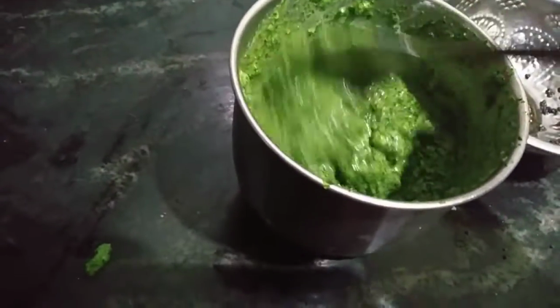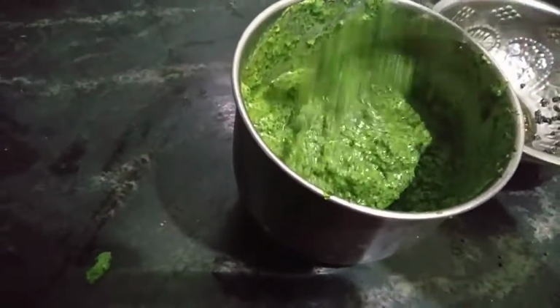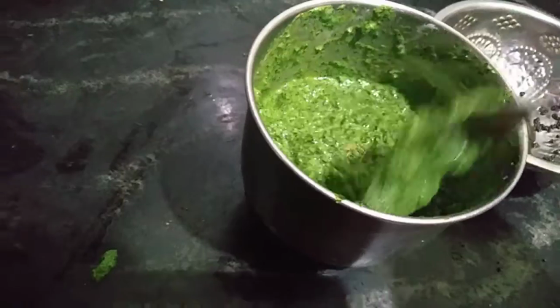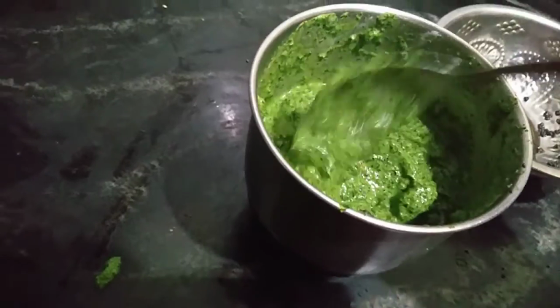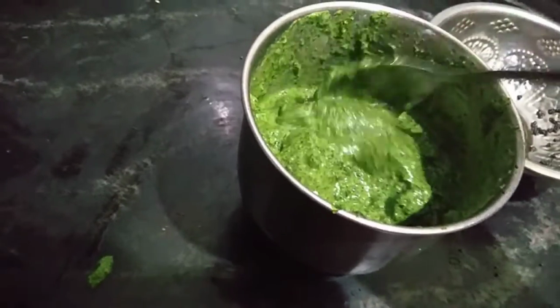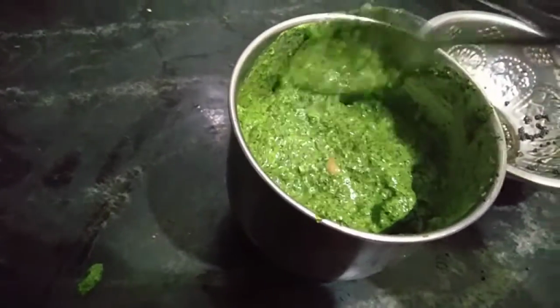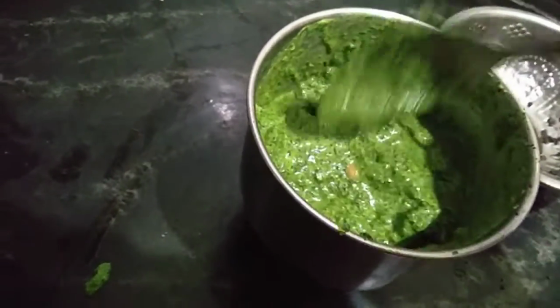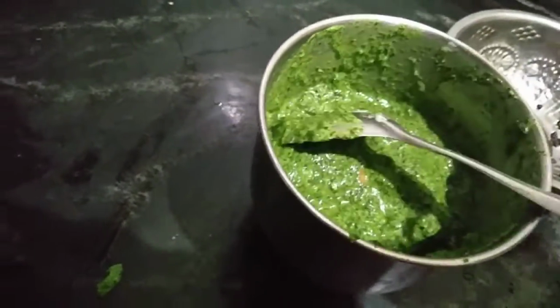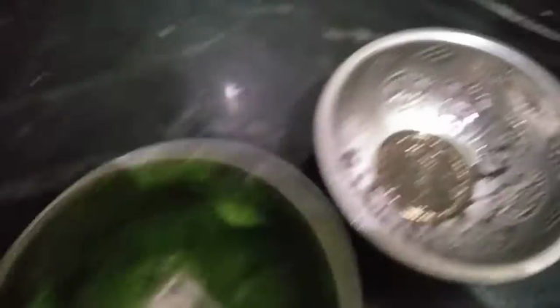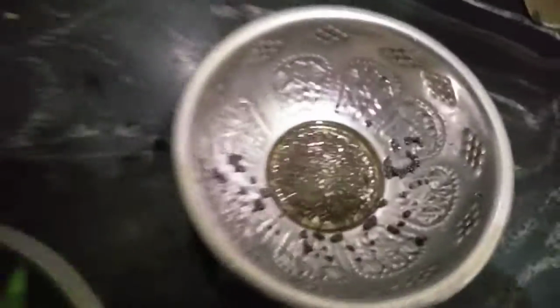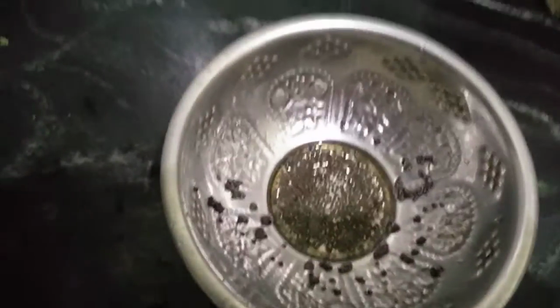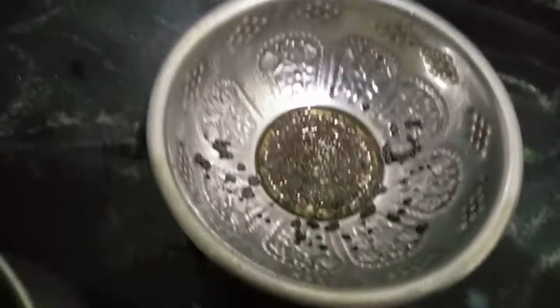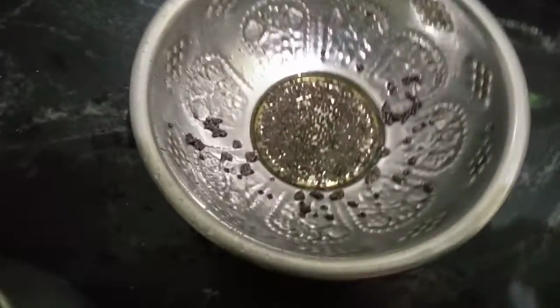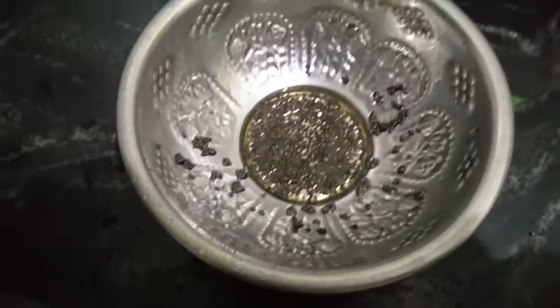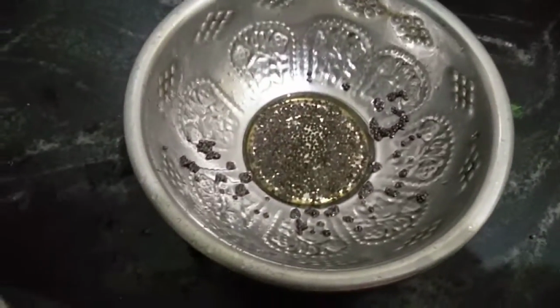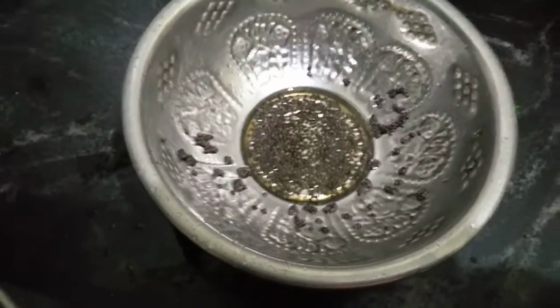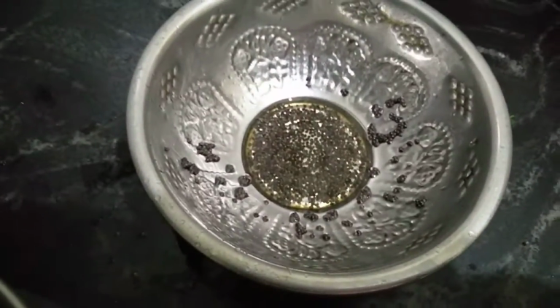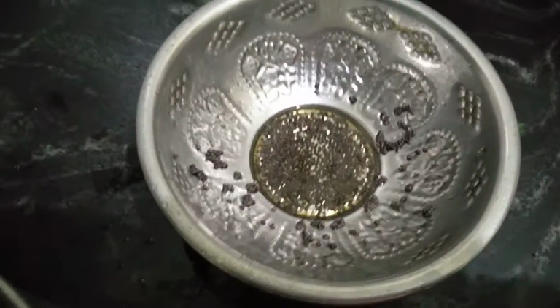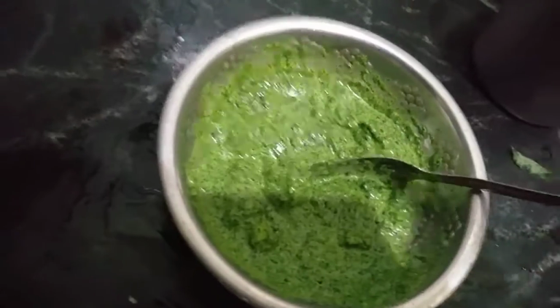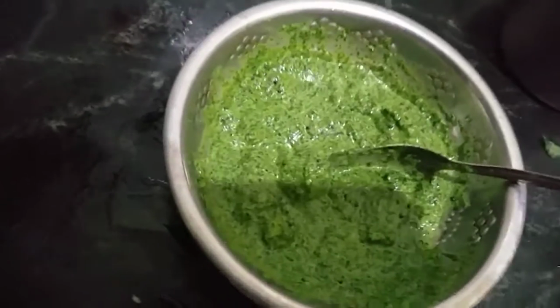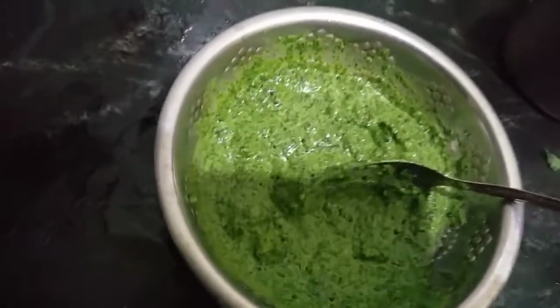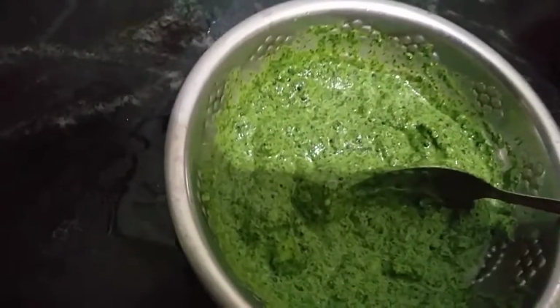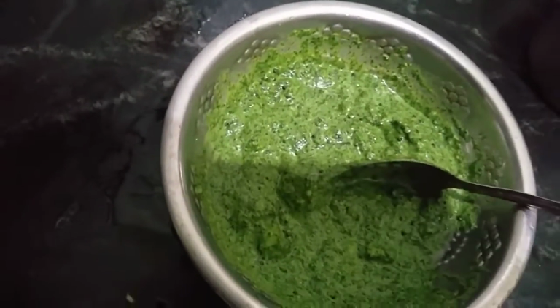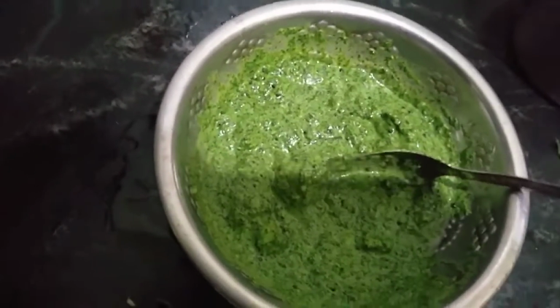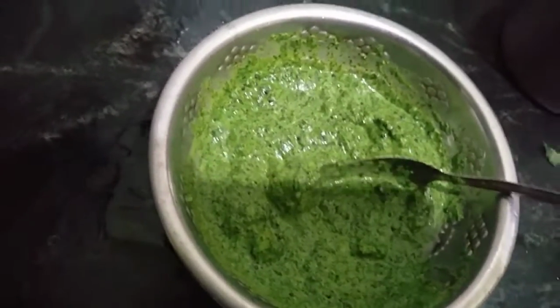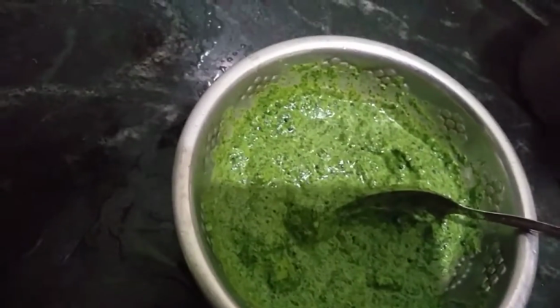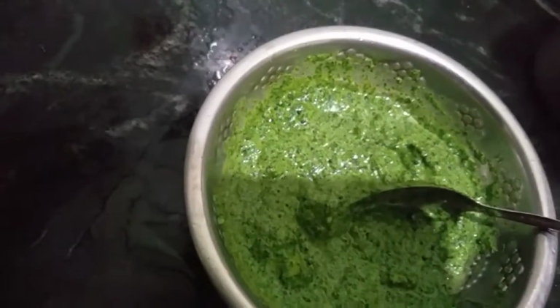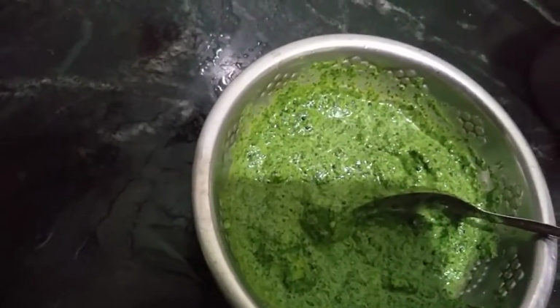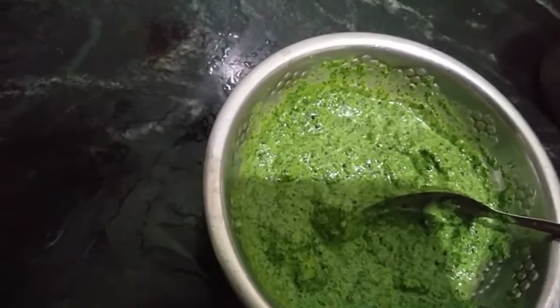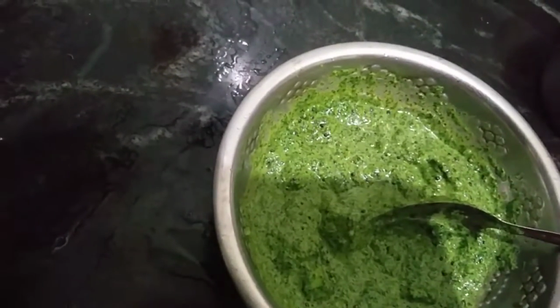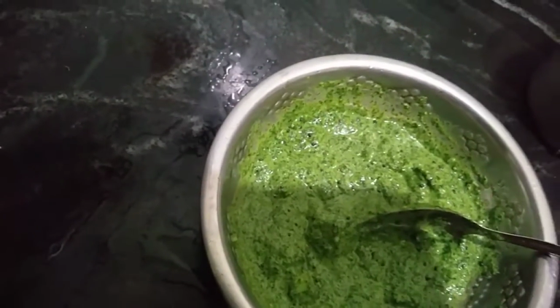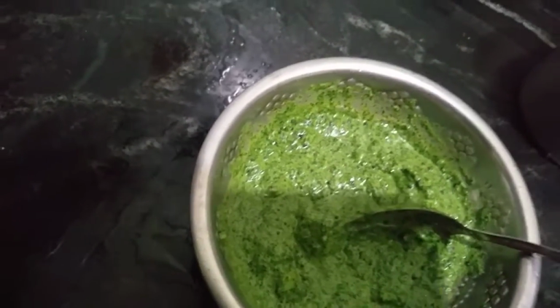Mix and pour. Mix it up and add a little bit to it.